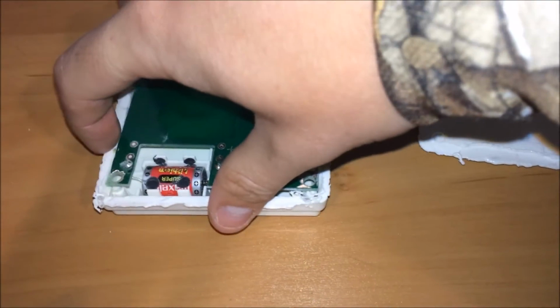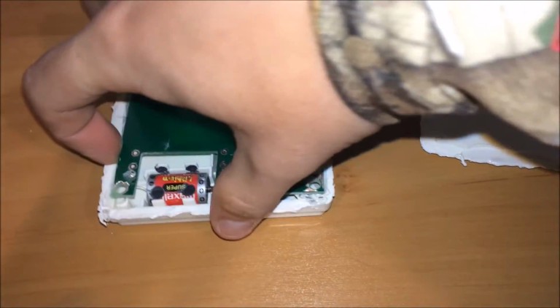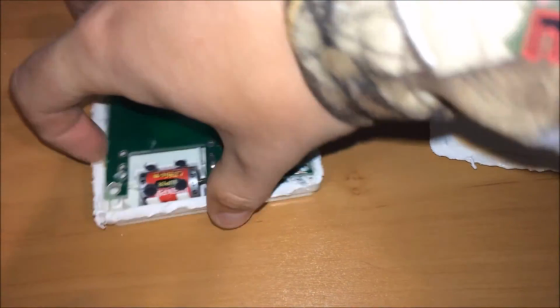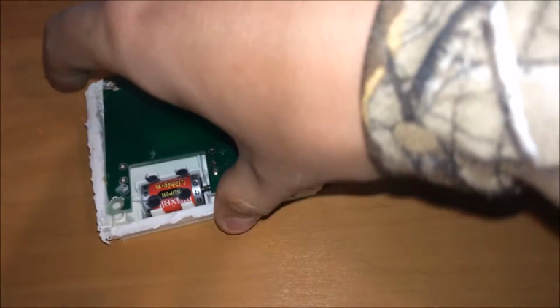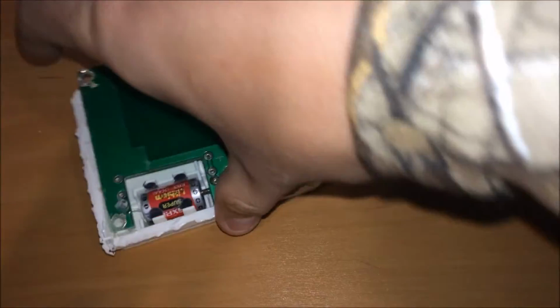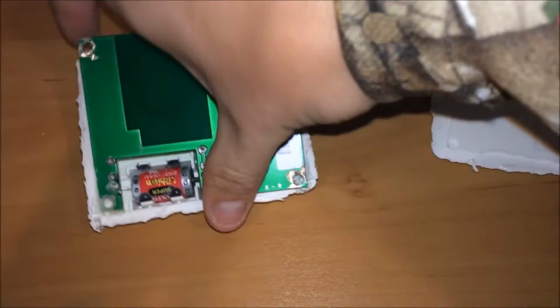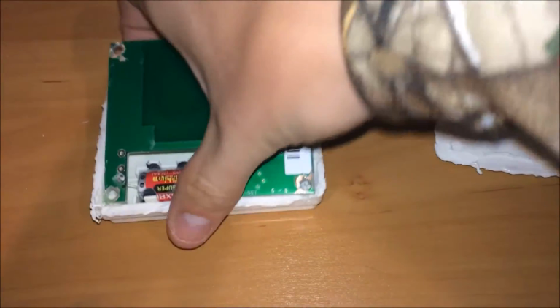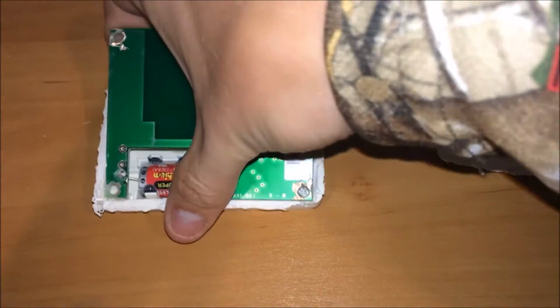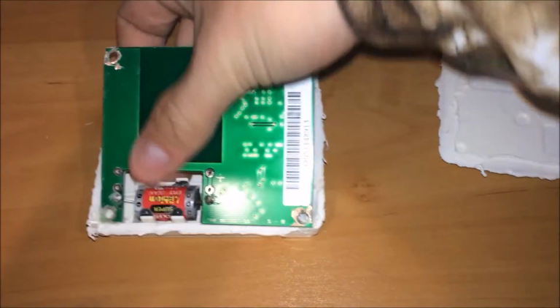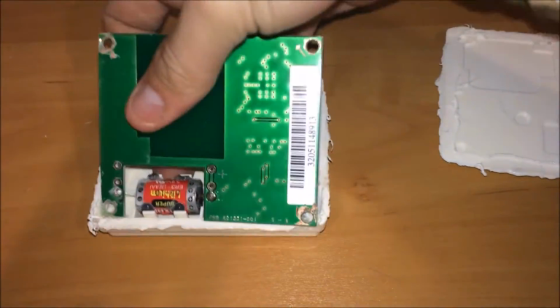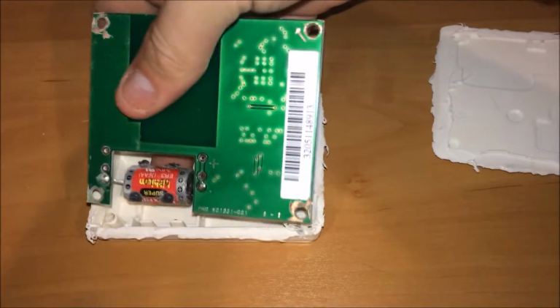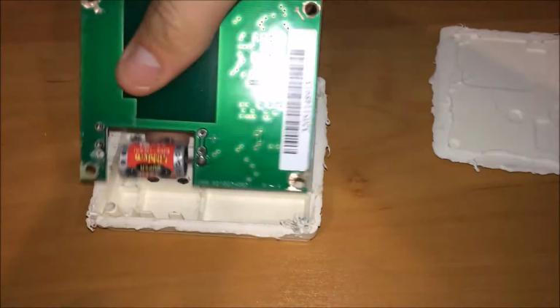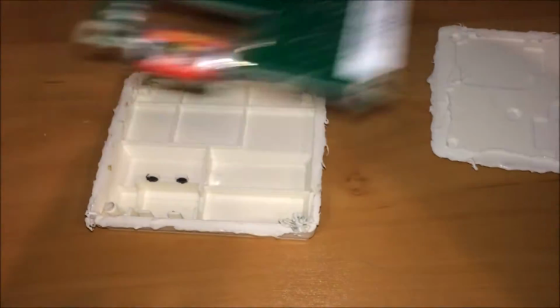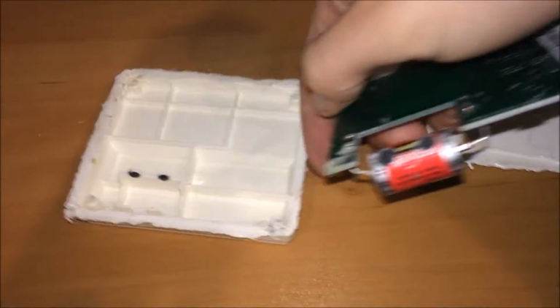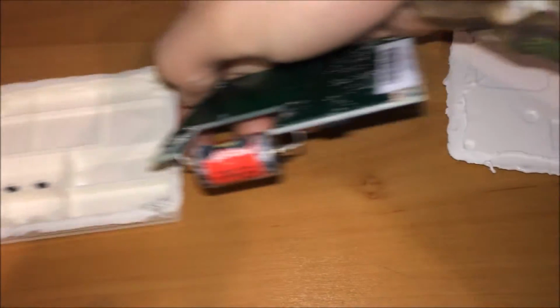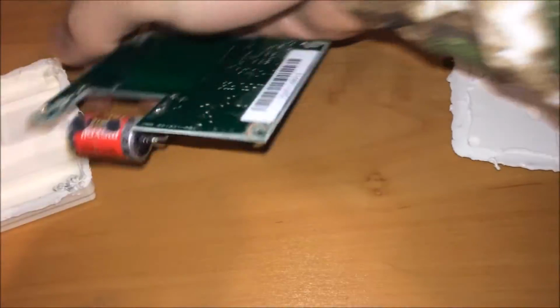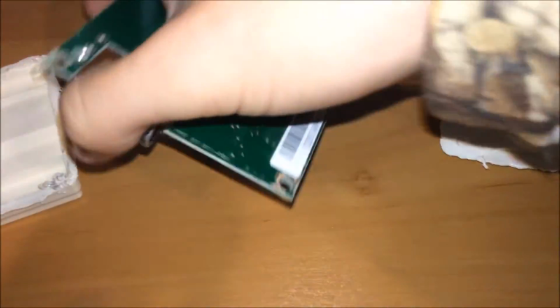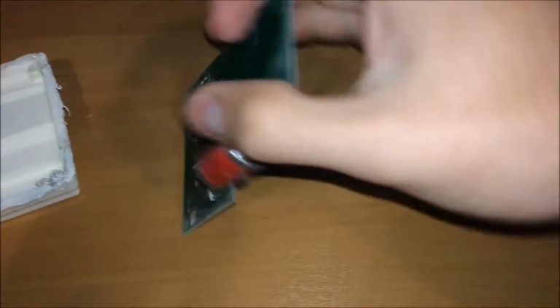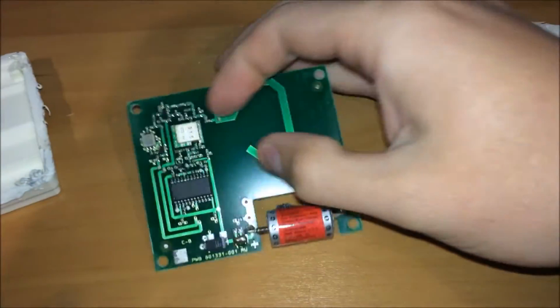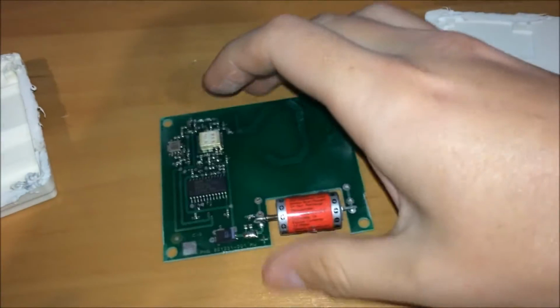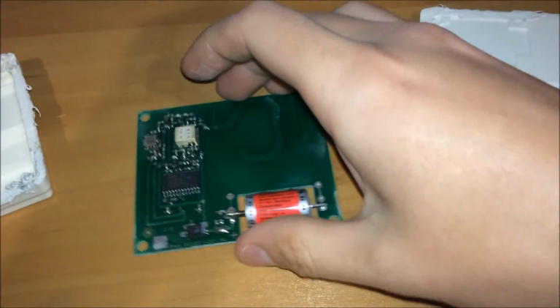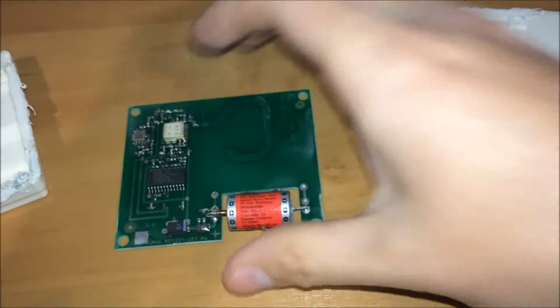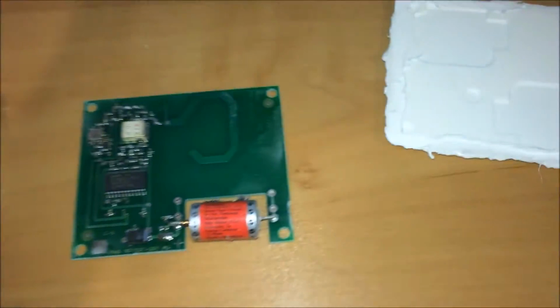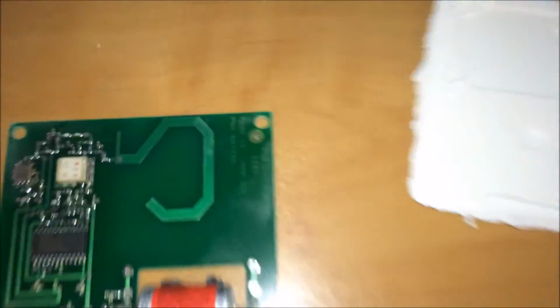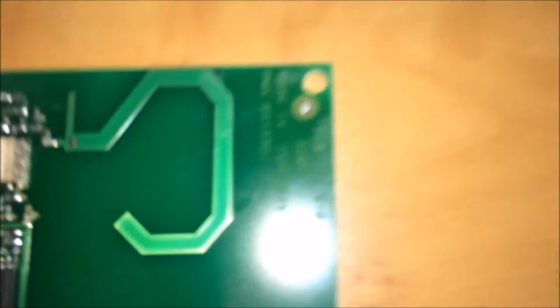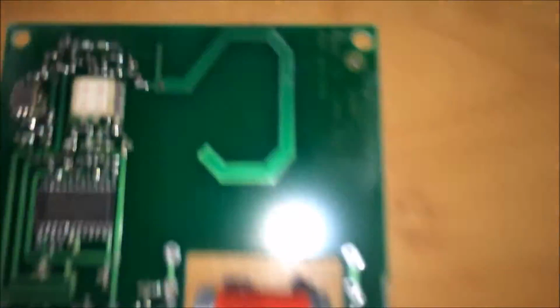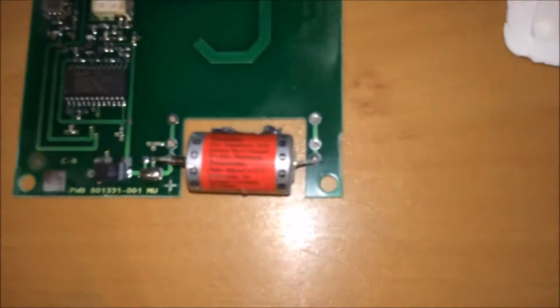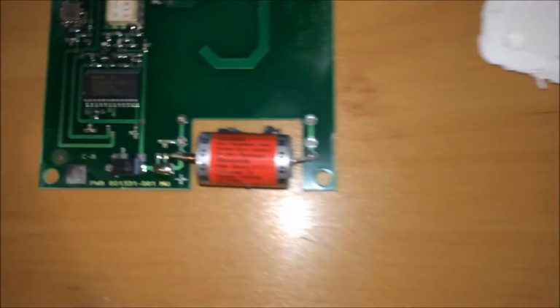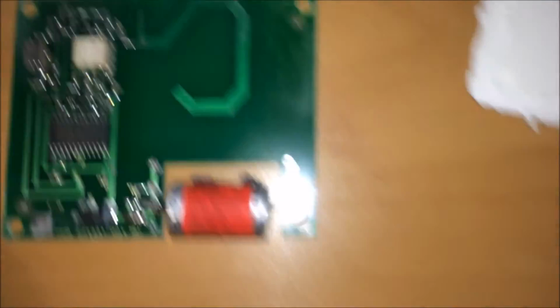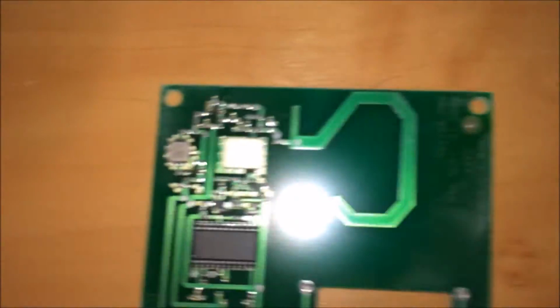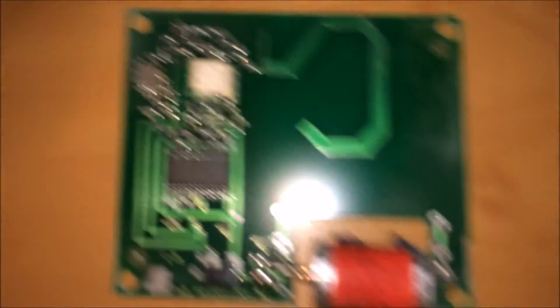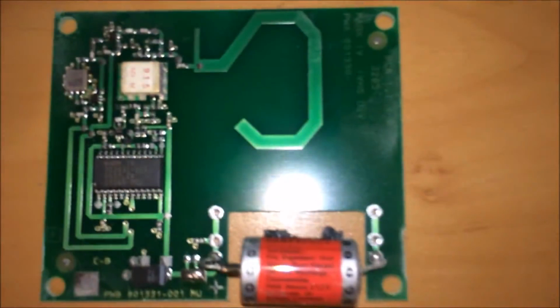If we go ahead and remove the circuit board, the battery is glued into place — you have to physically remove that. But then this is in essence what is in that circuit board.